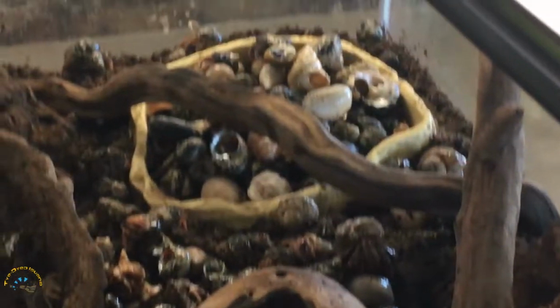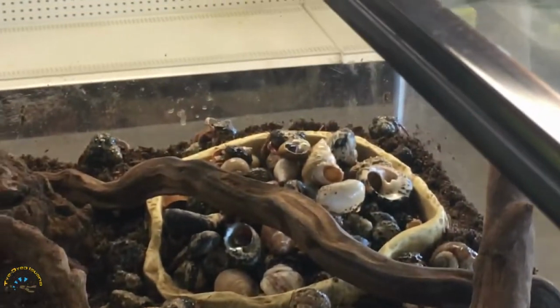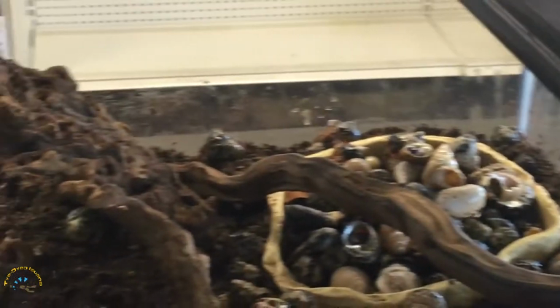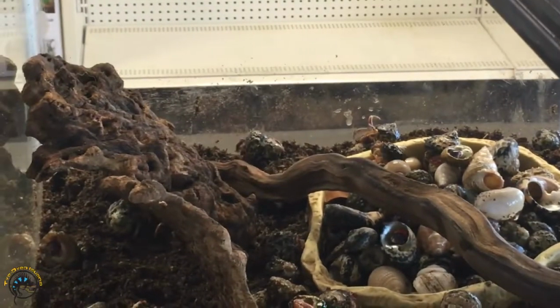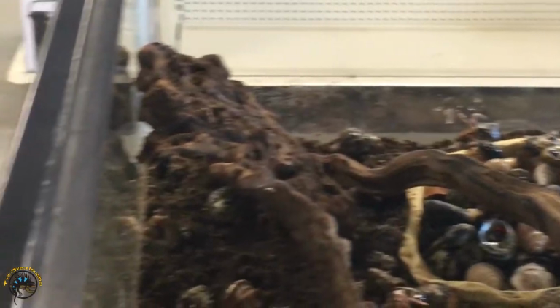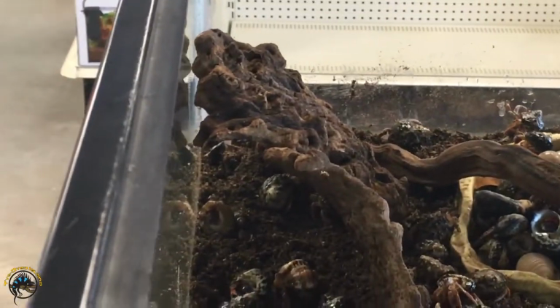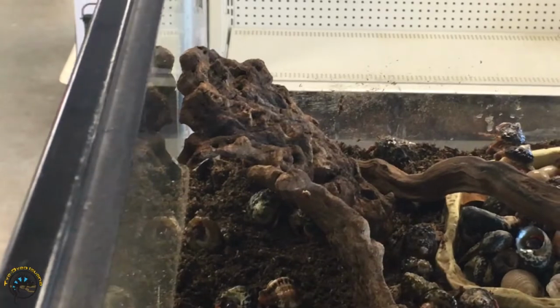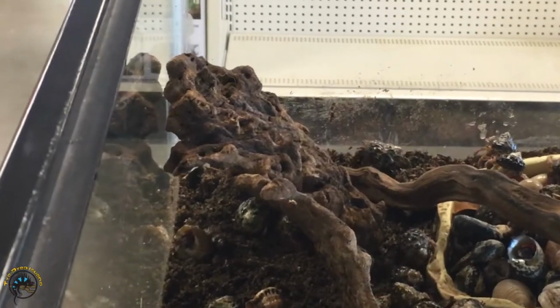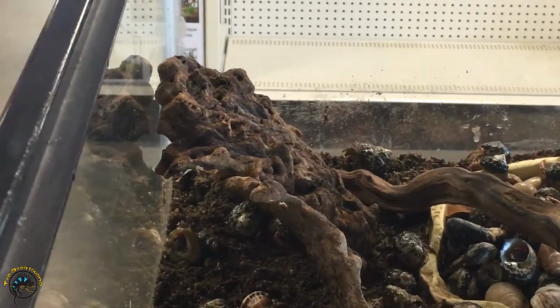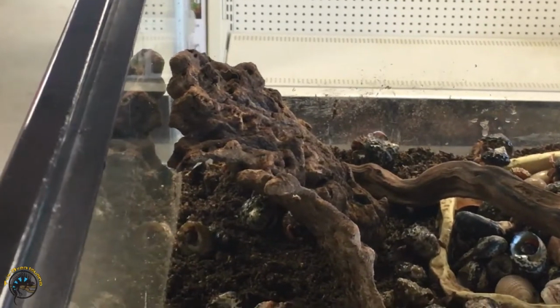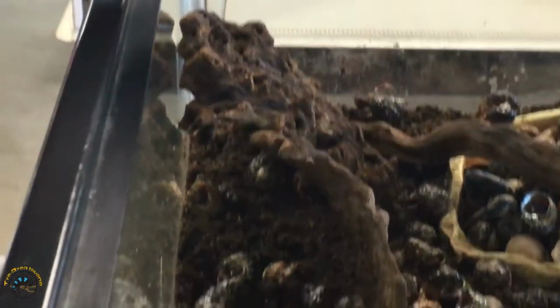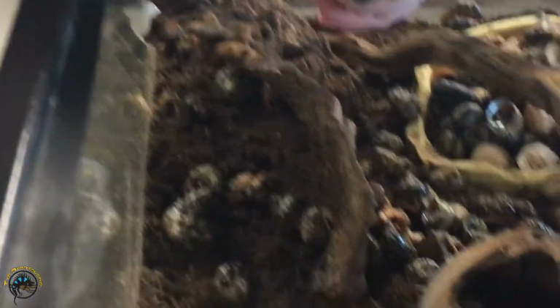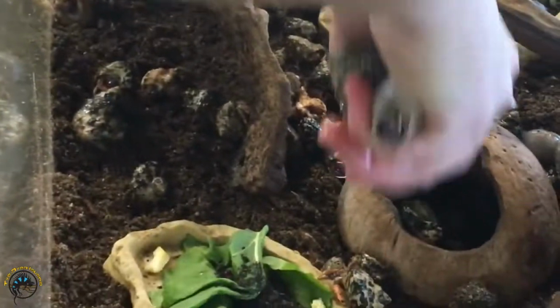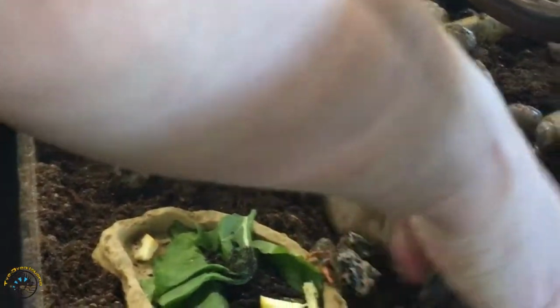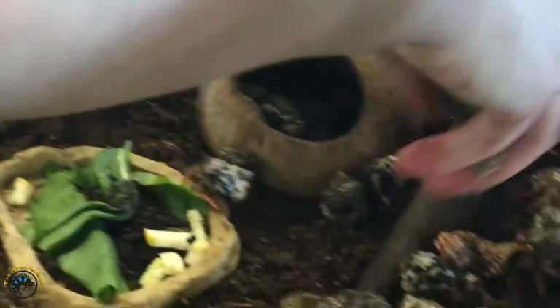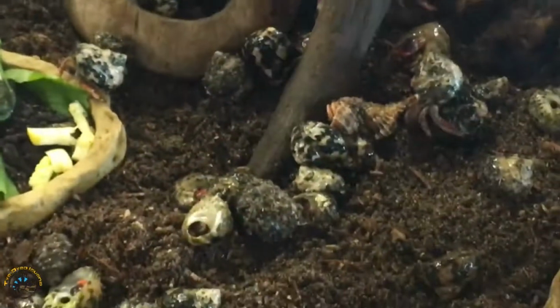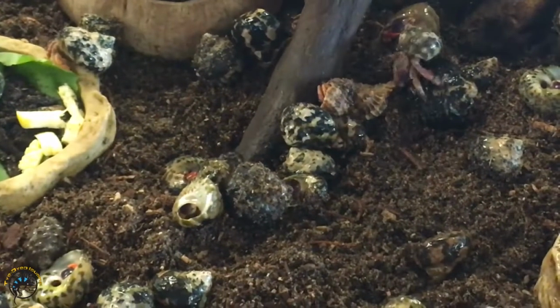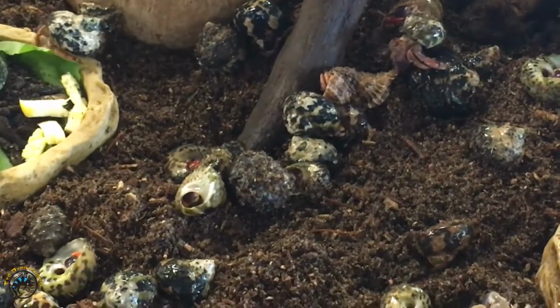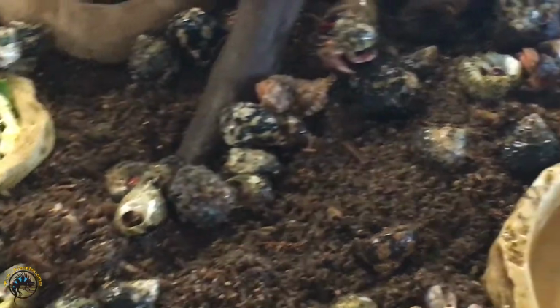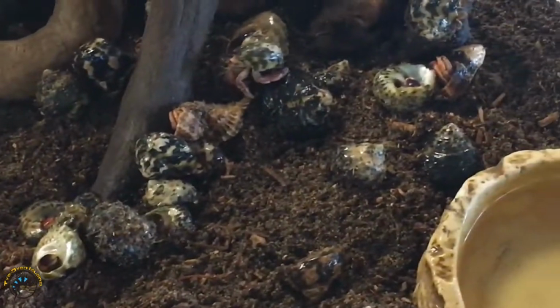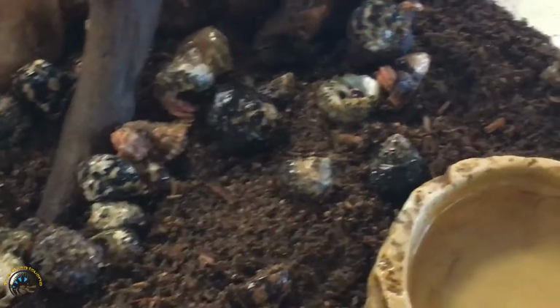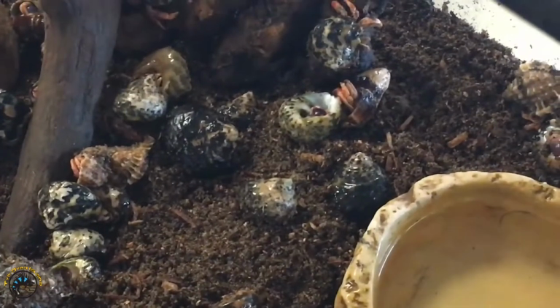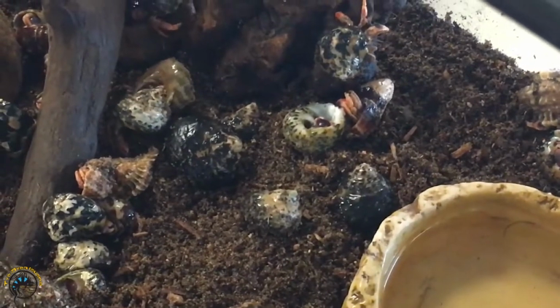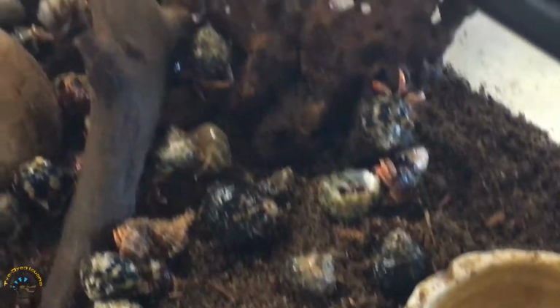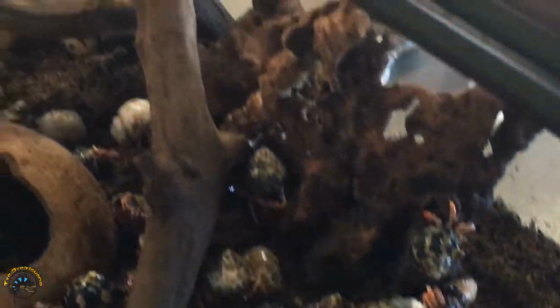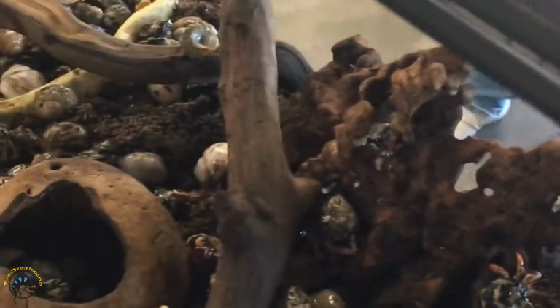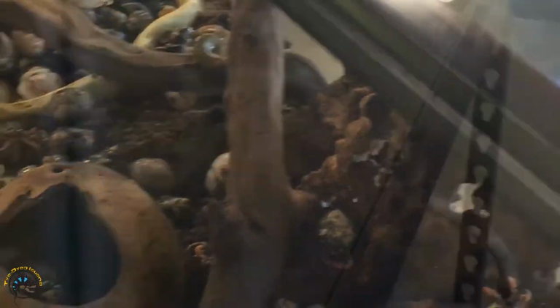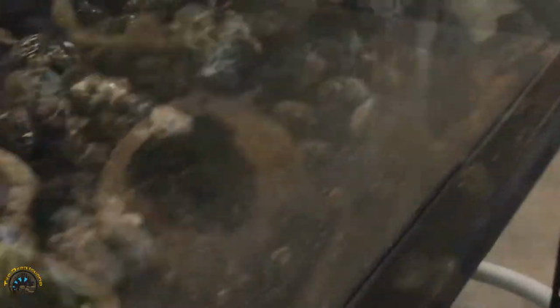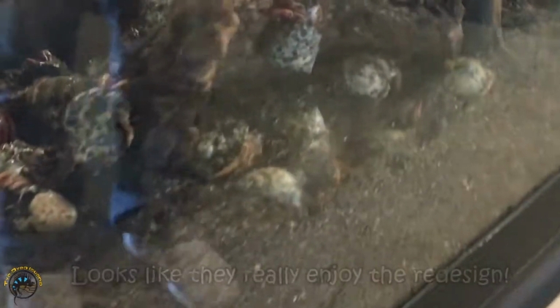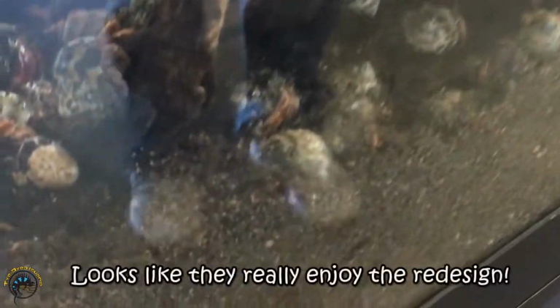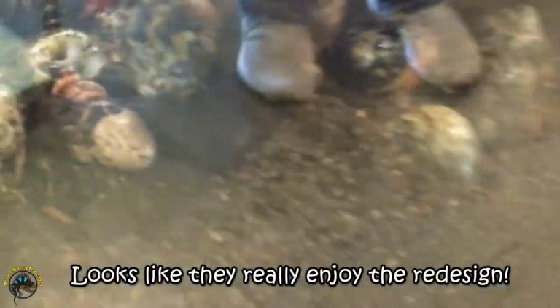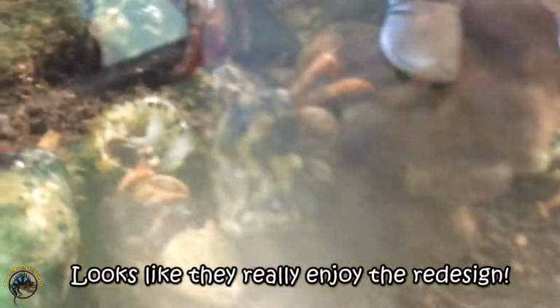I remember when we had hermit crab races one time, when we had summer camp, and kids would race the hermit crabs. It's already starting to climb.